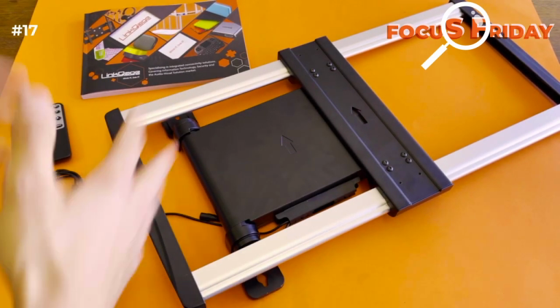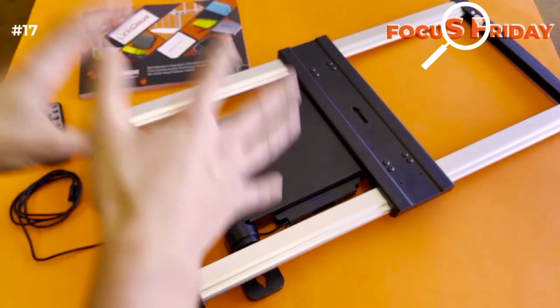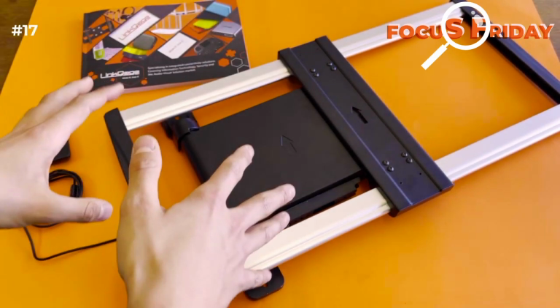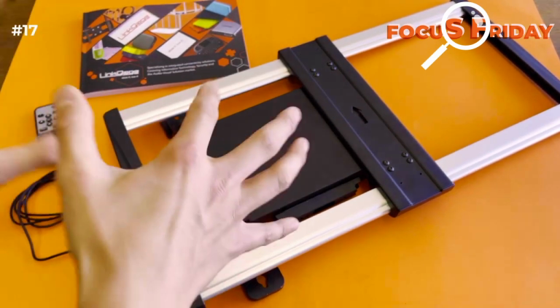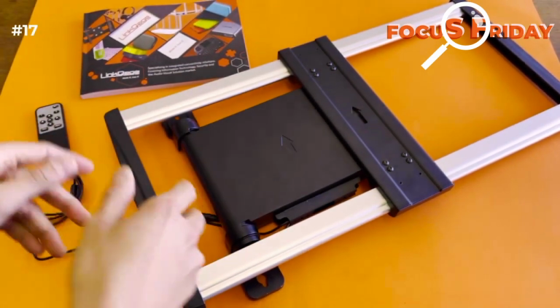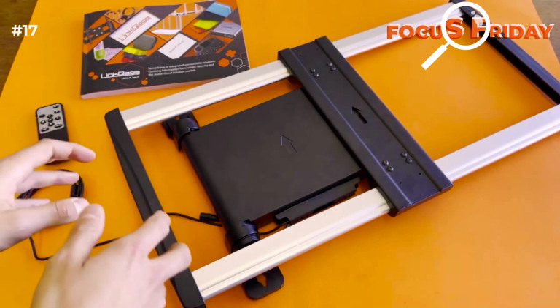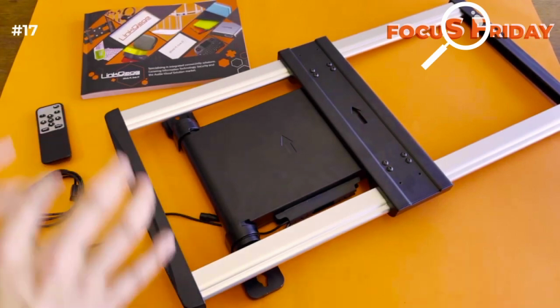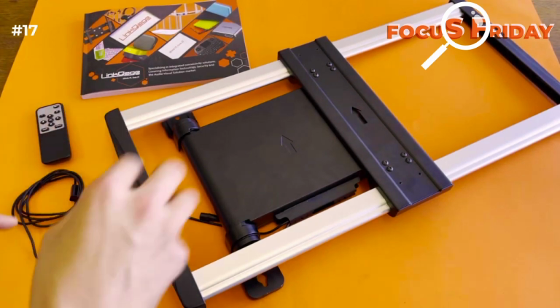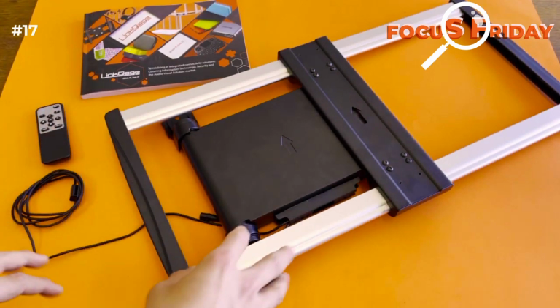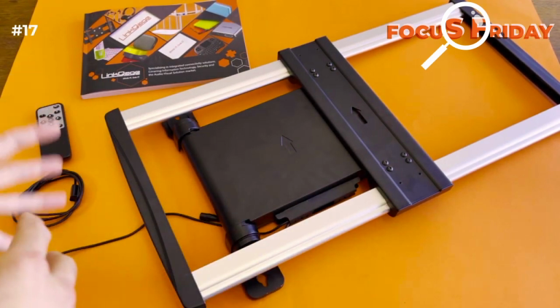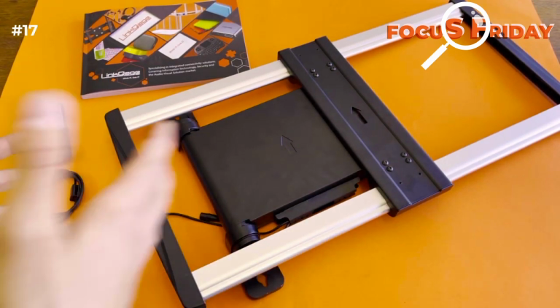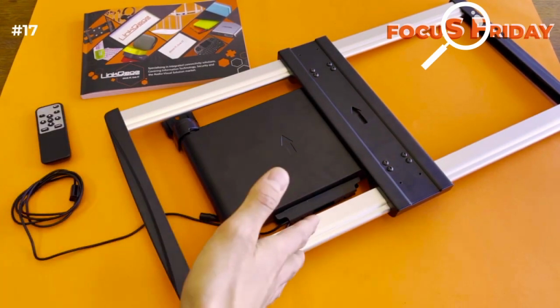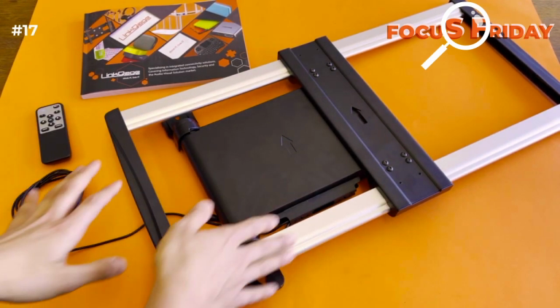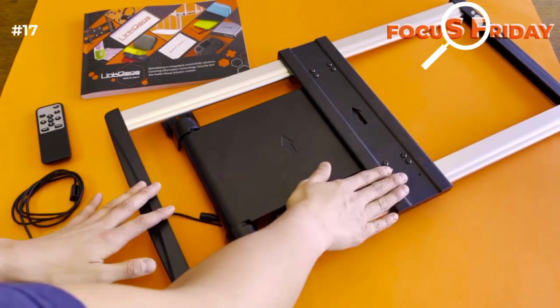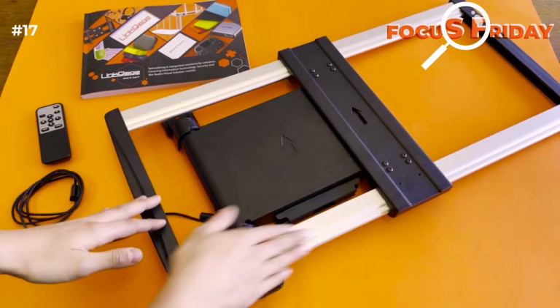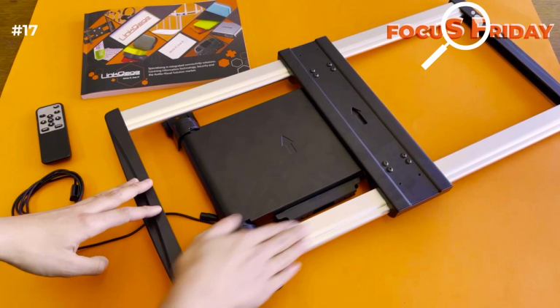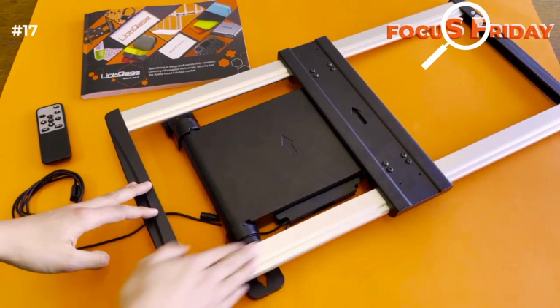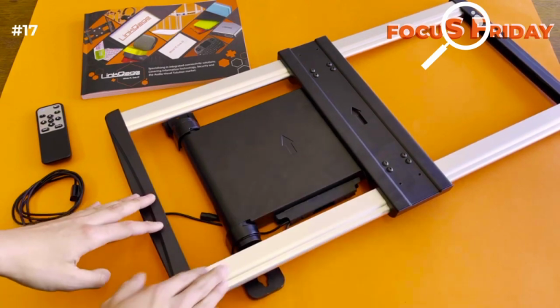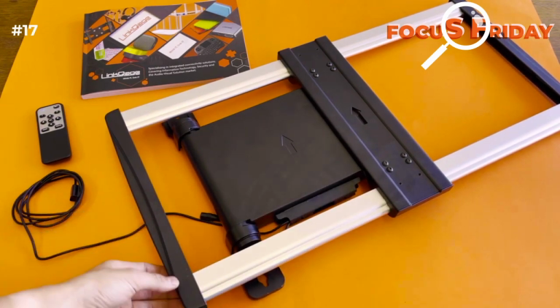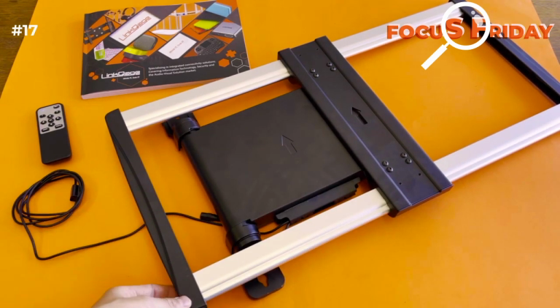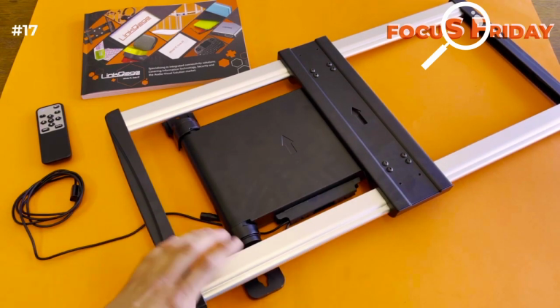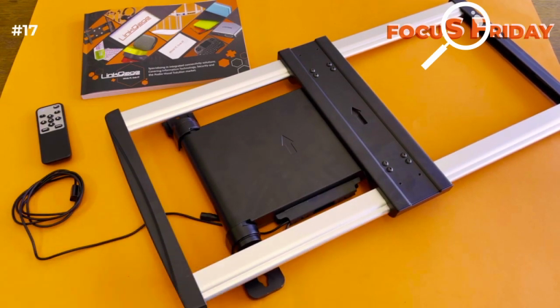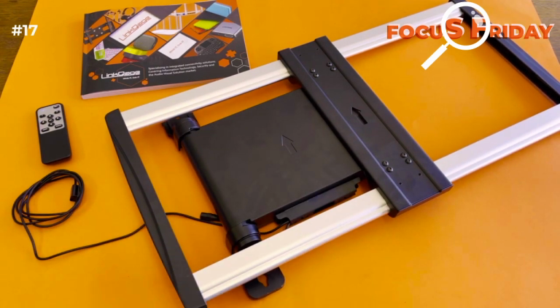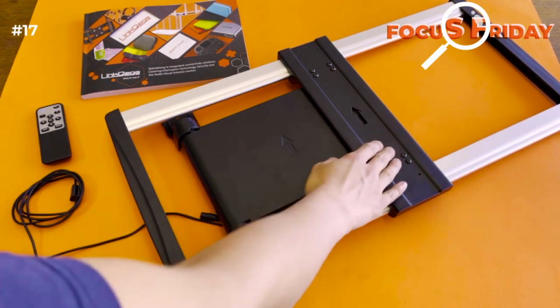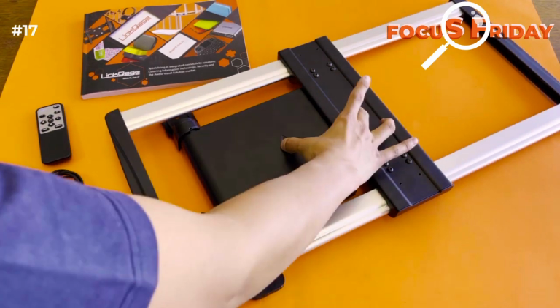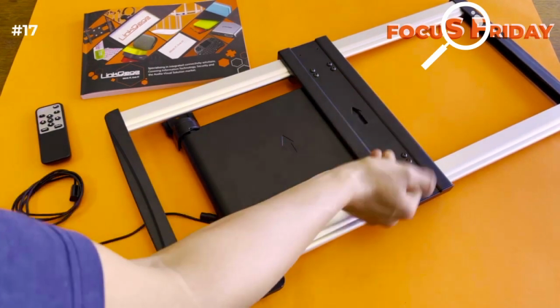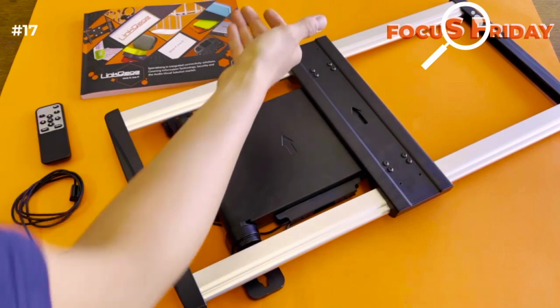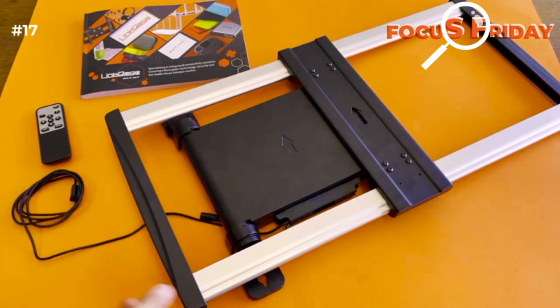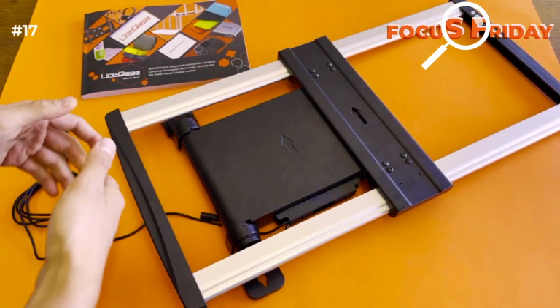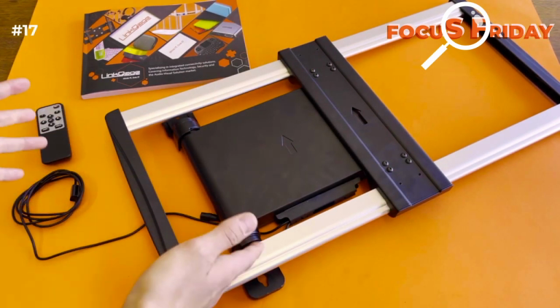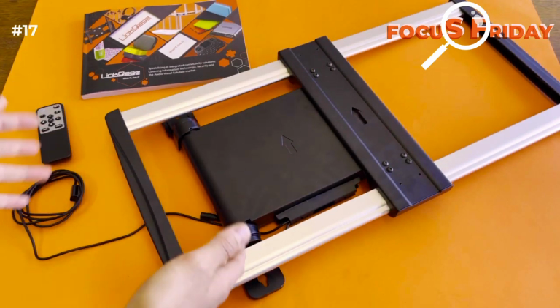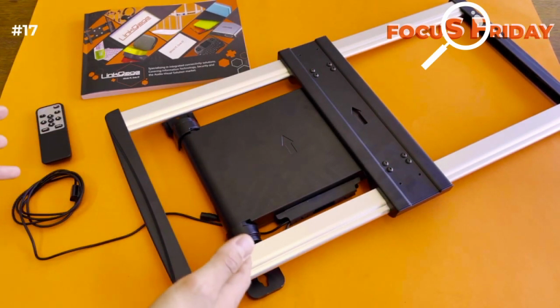Everything's right there at your fingertips — you have your keyboard, you have your mouse right there with your big screen, and here it is. It's one of our tried and tested brackets, beautifully made, really strong, with arrows to show you which direction. So simple to use.